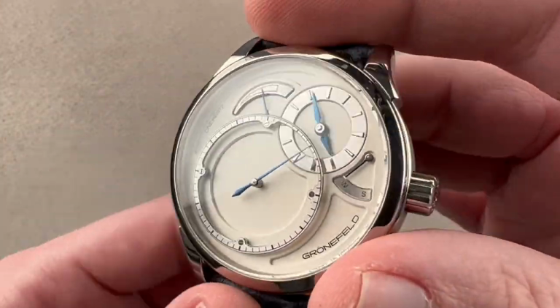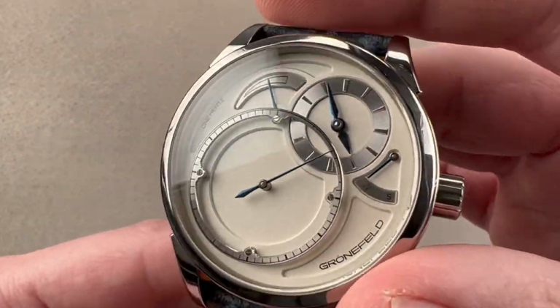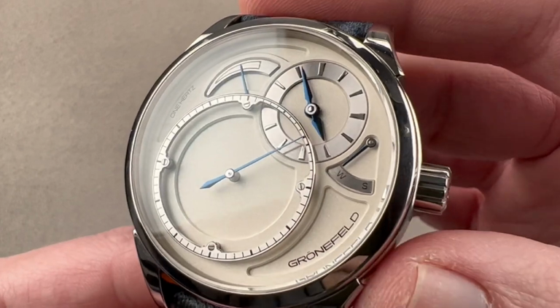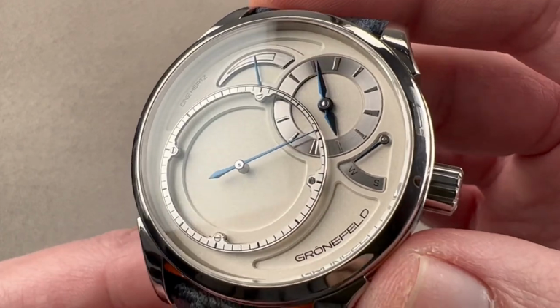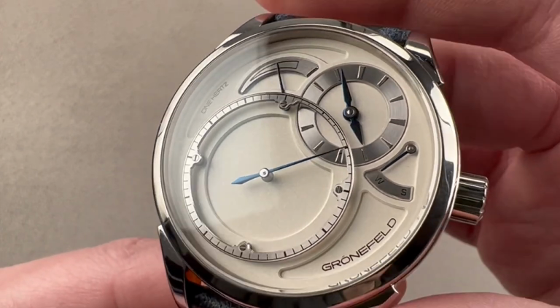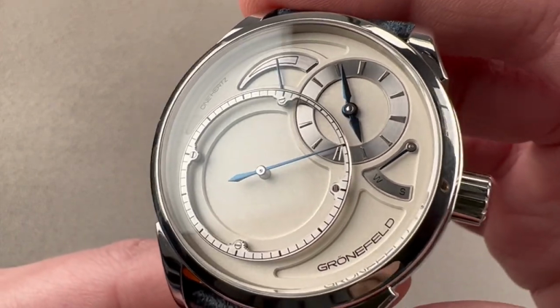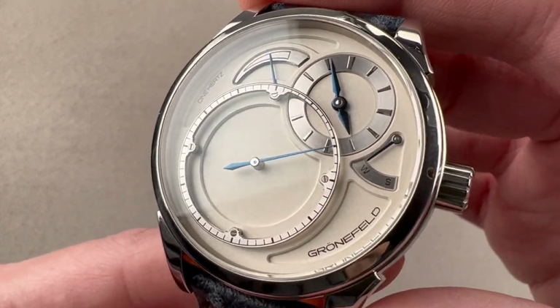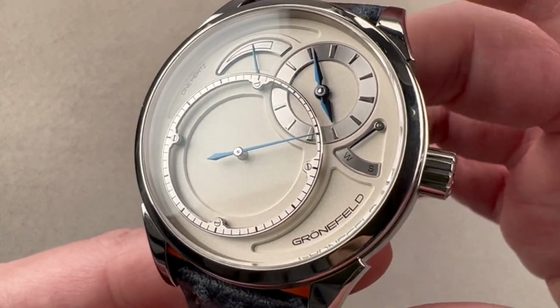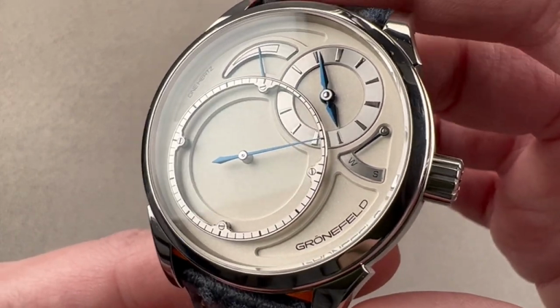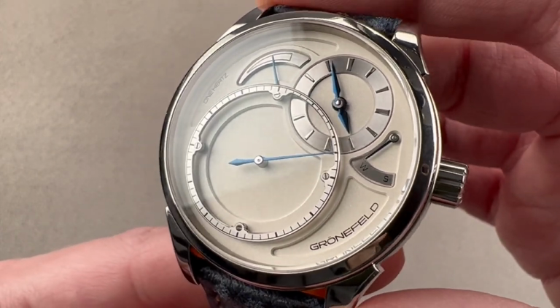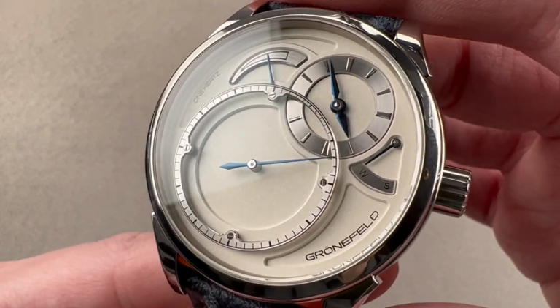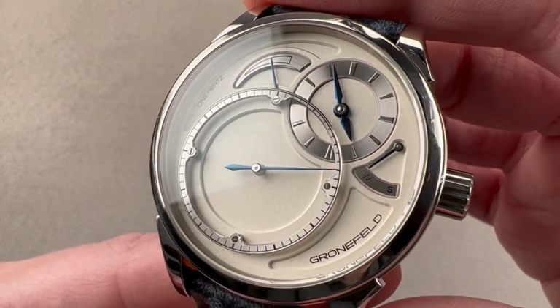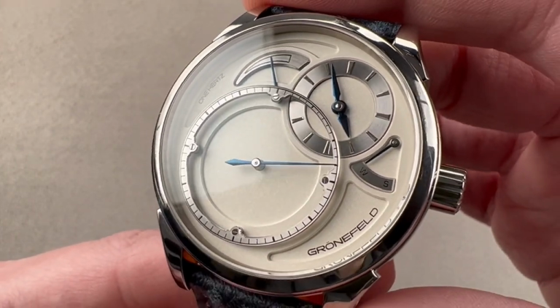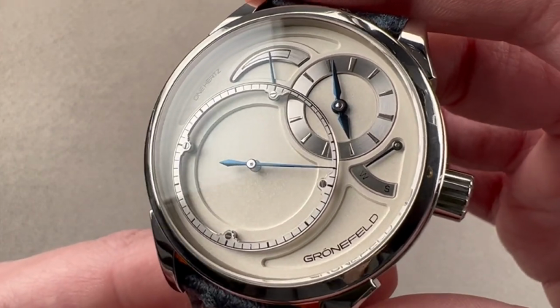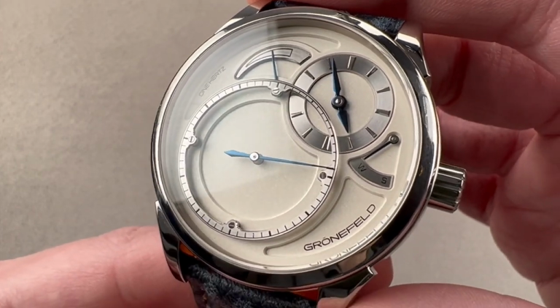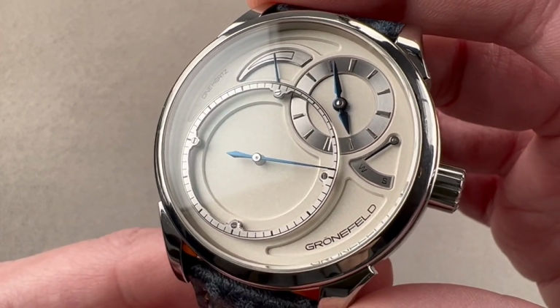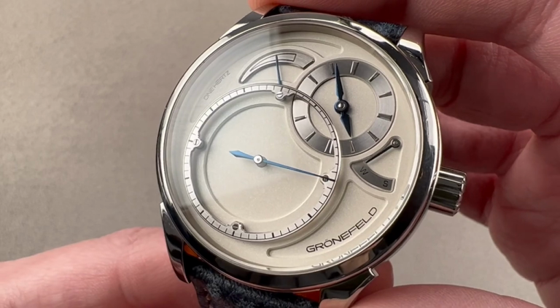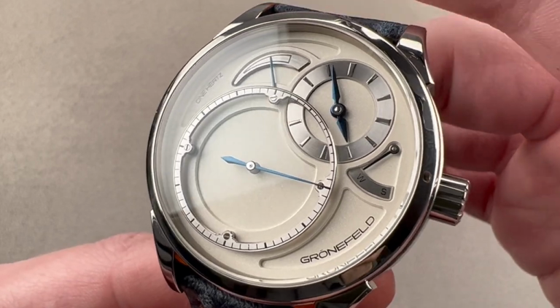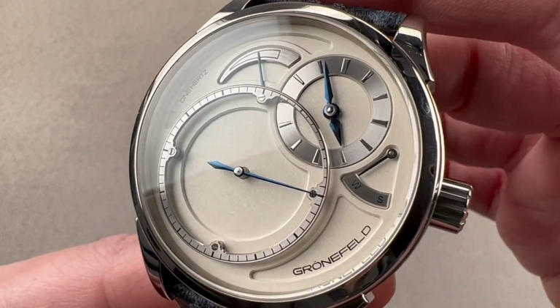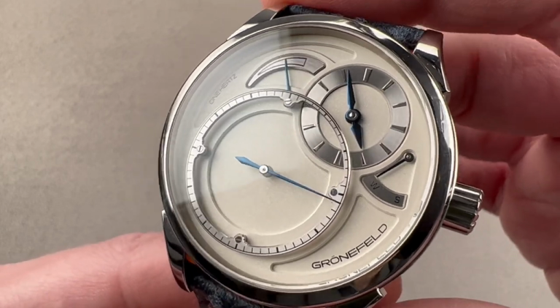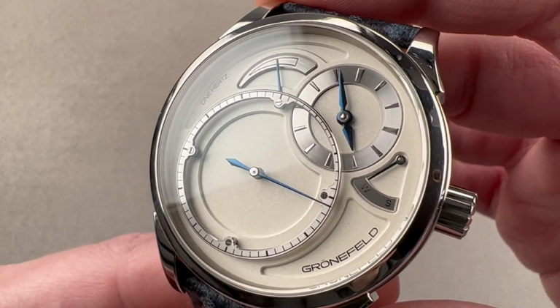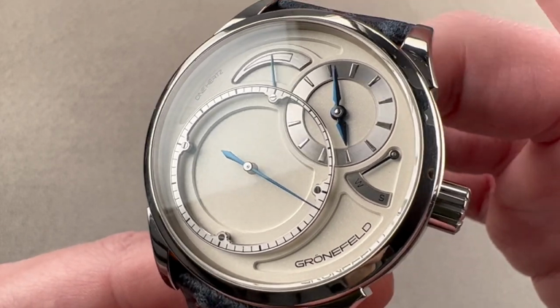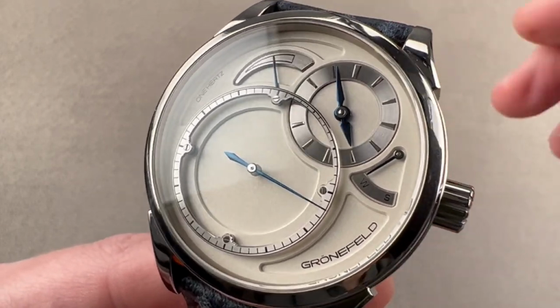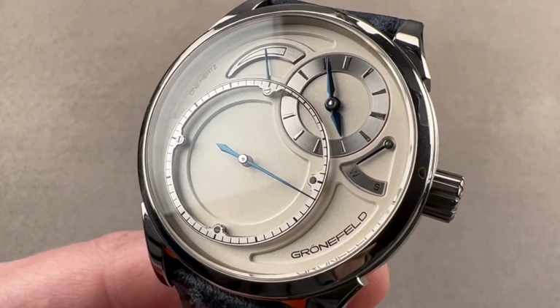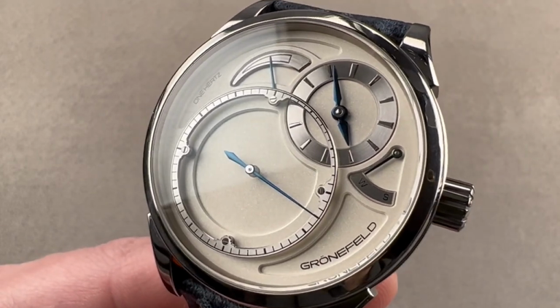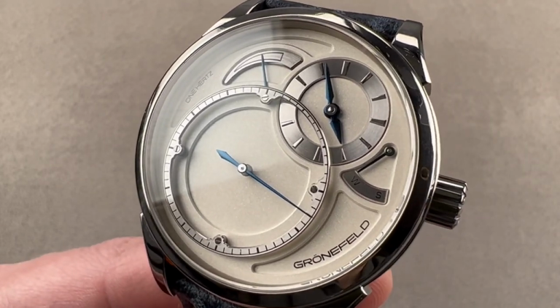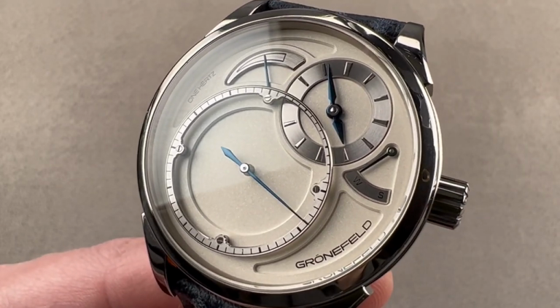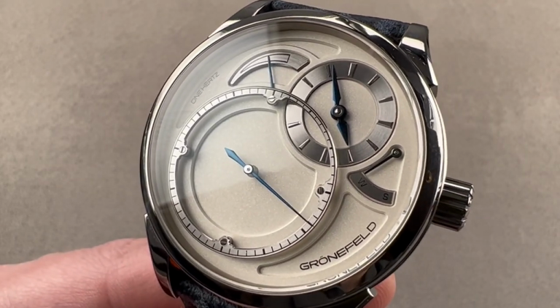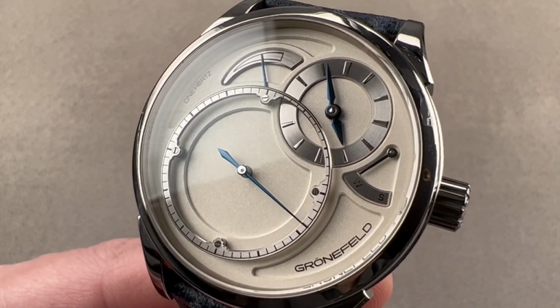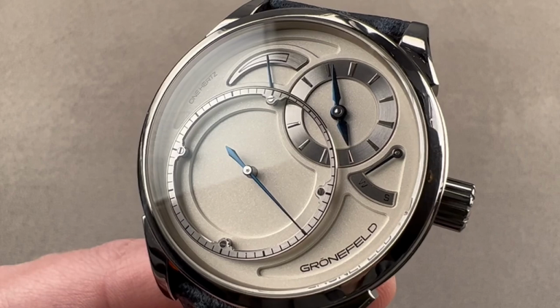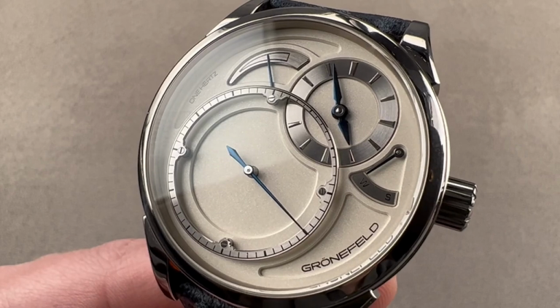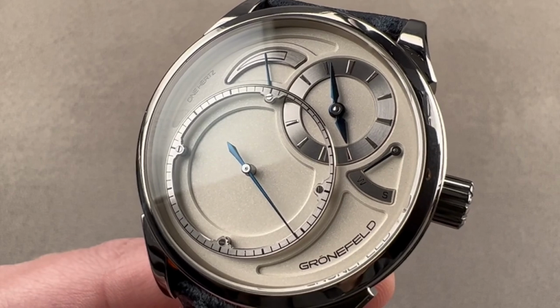It's 30 meters water resistant, so don't take it swimming, but in every other regard this is an everyday independent high horology complication you can wear and enjoy. Reach out to tmasso@thewatchbox.com for purchase and pricing details.